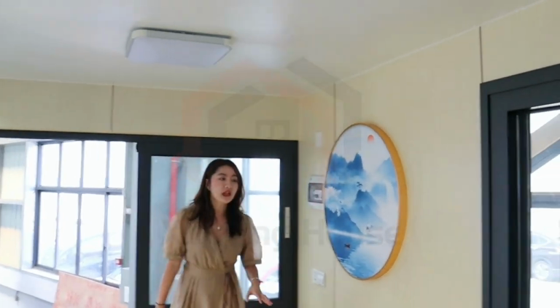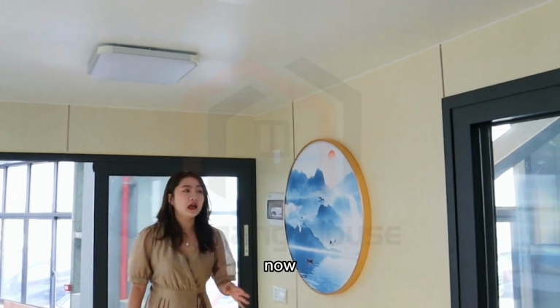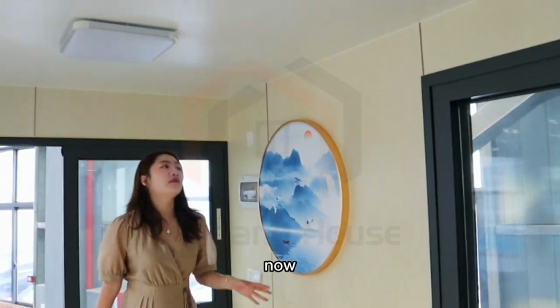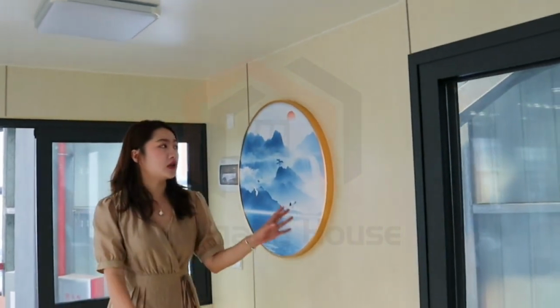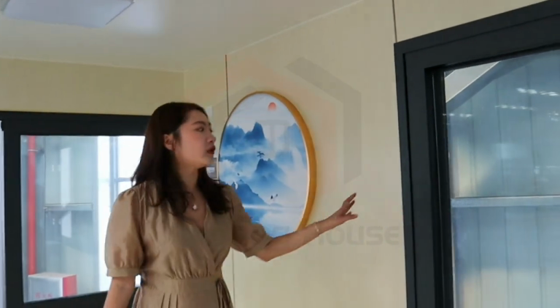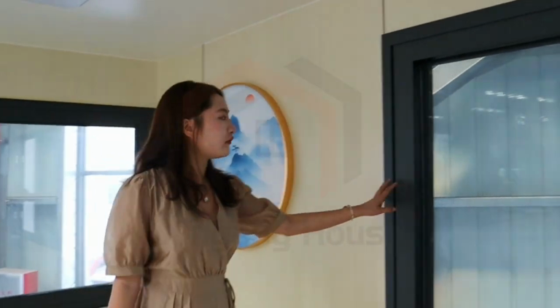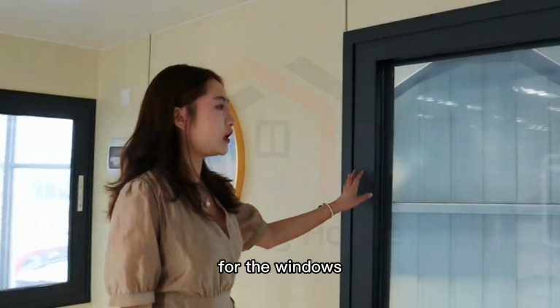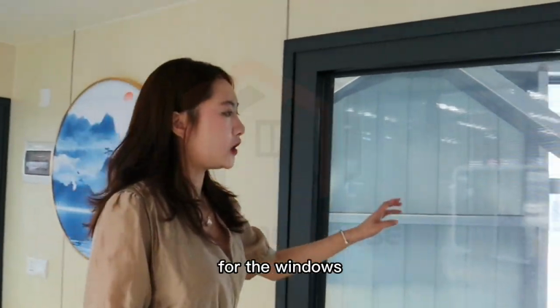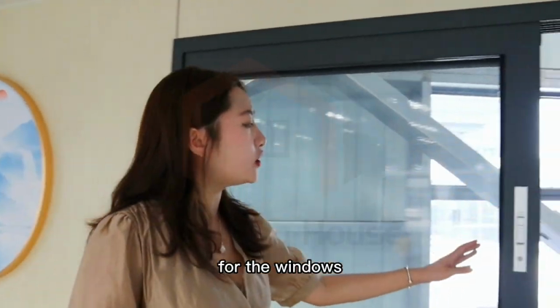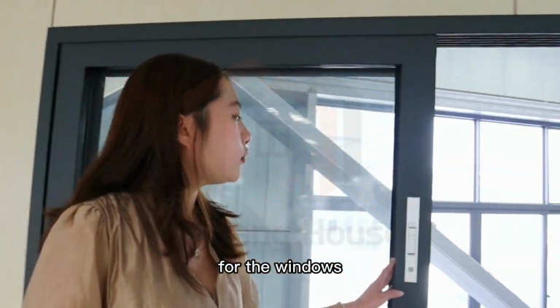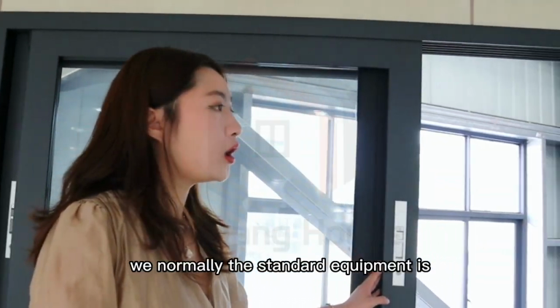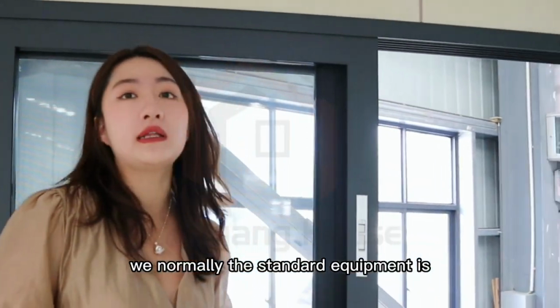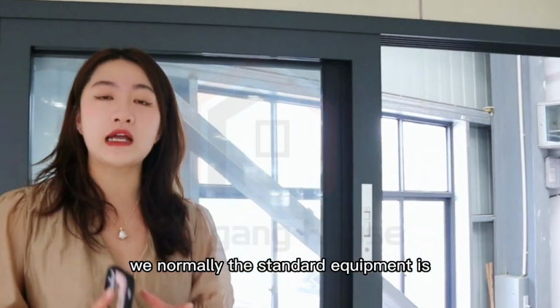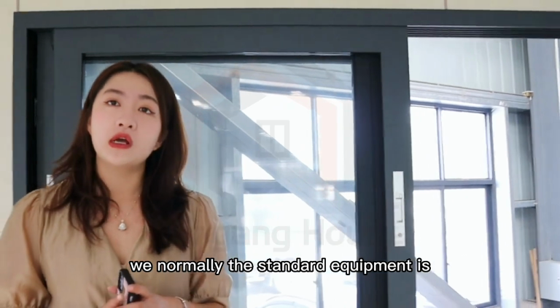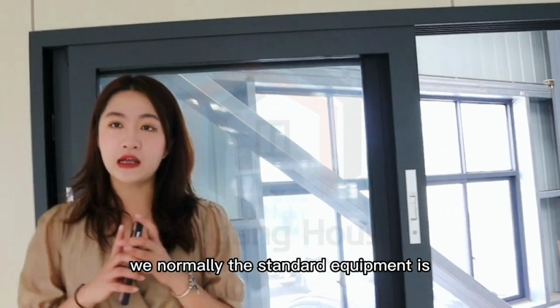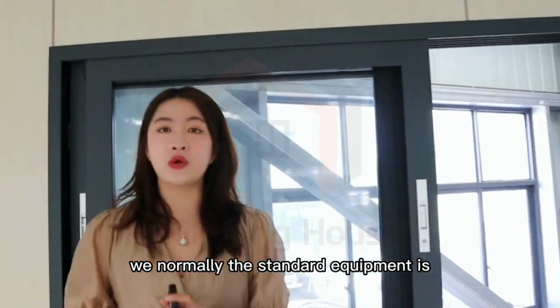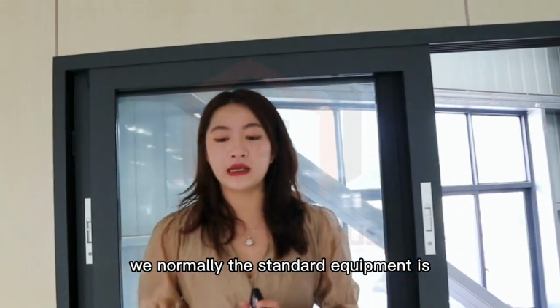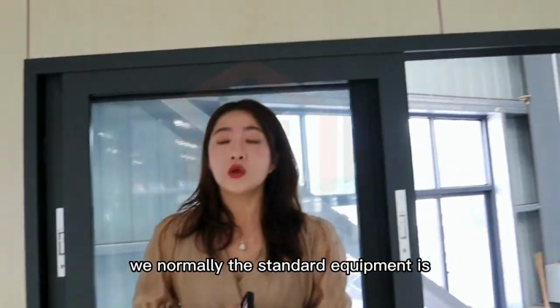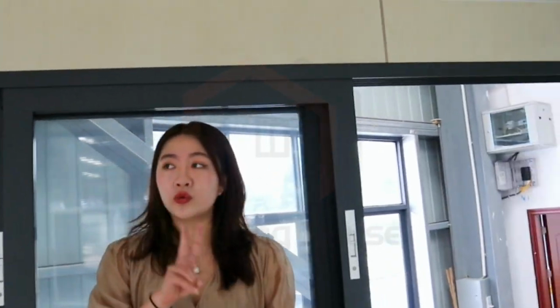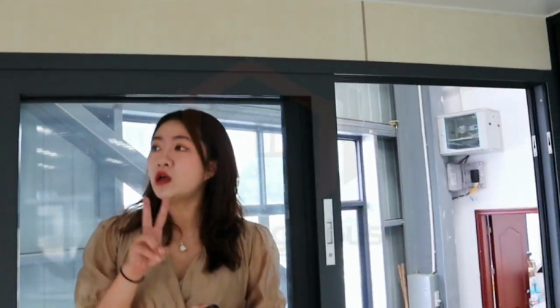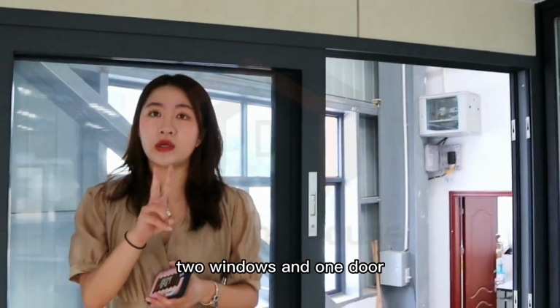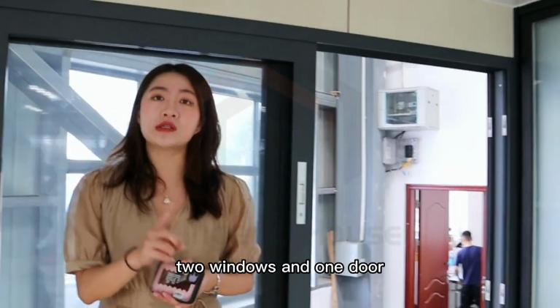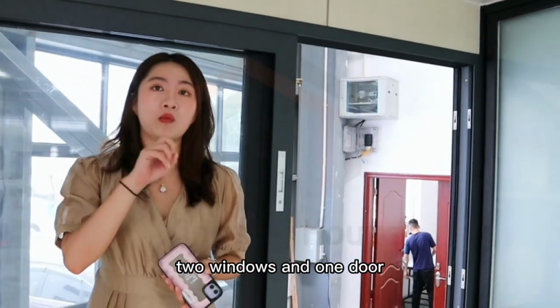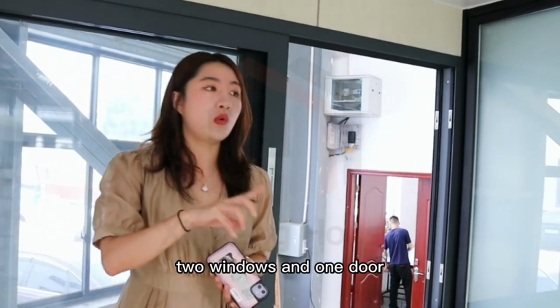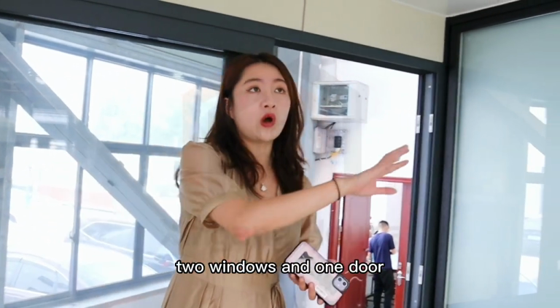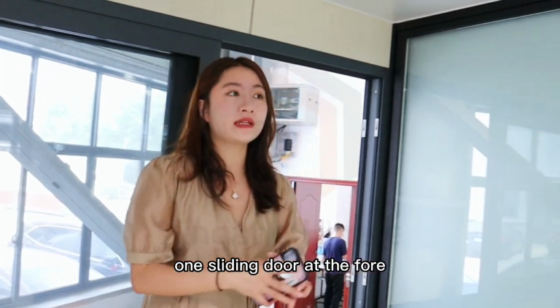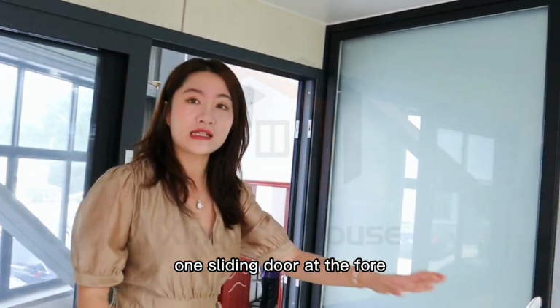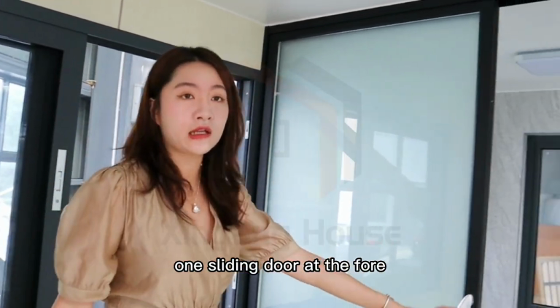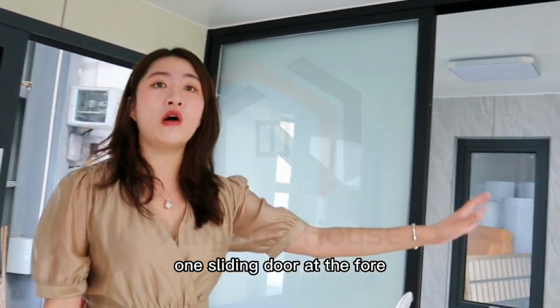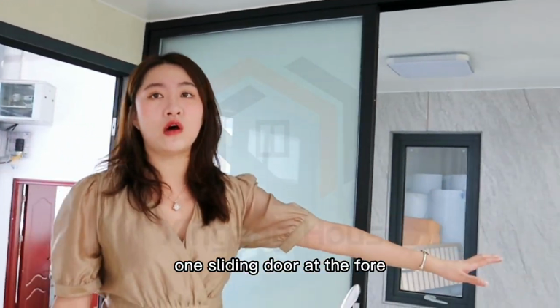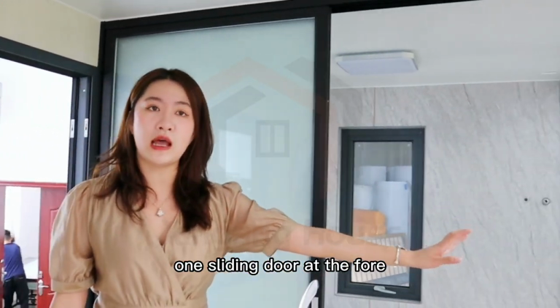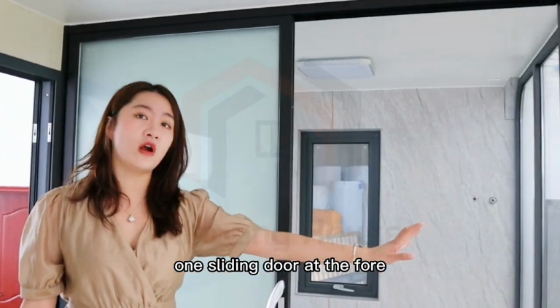Now for the windows — the standard equipment includes two windows and one sliding door at the front.